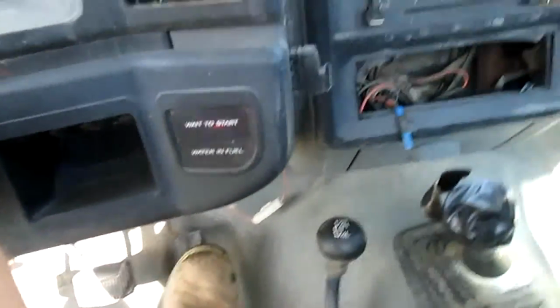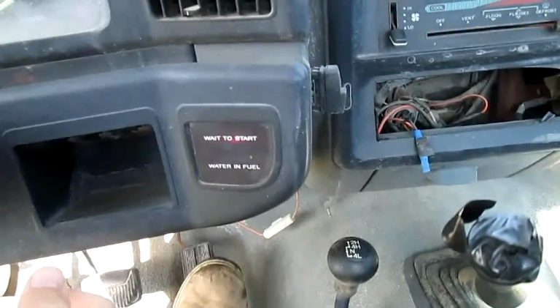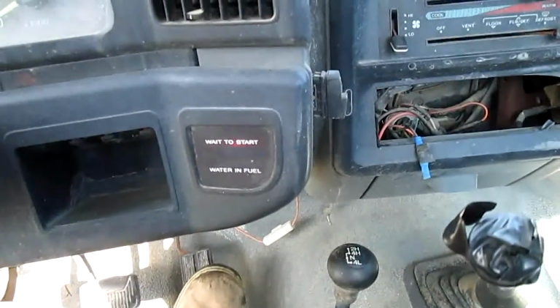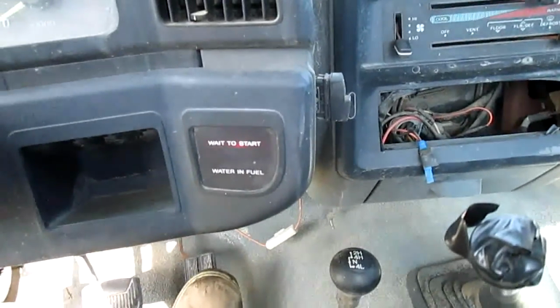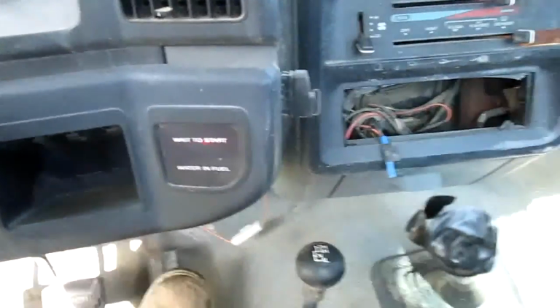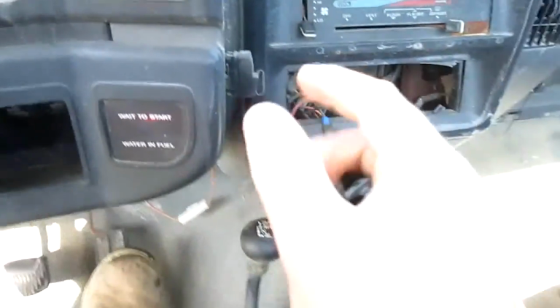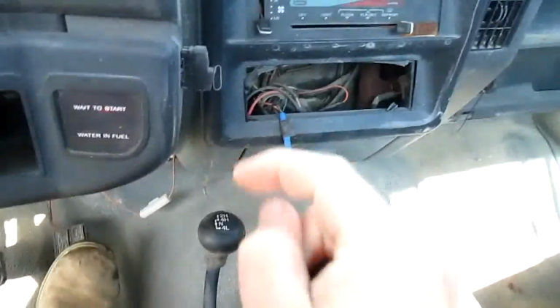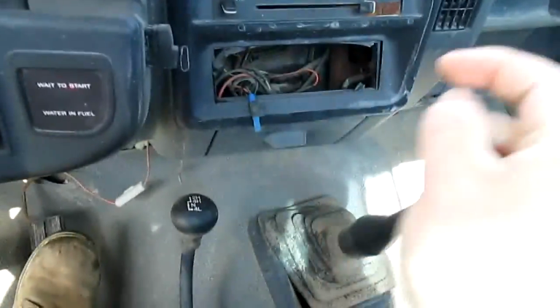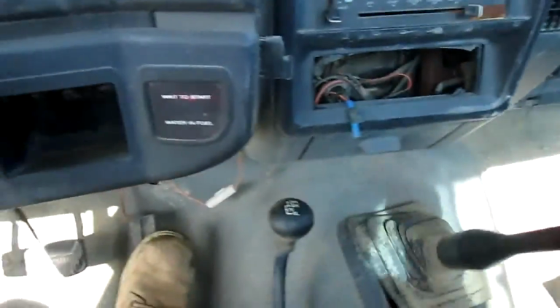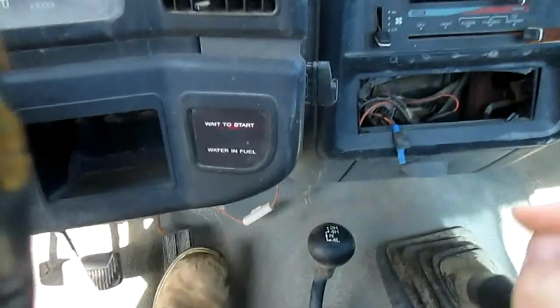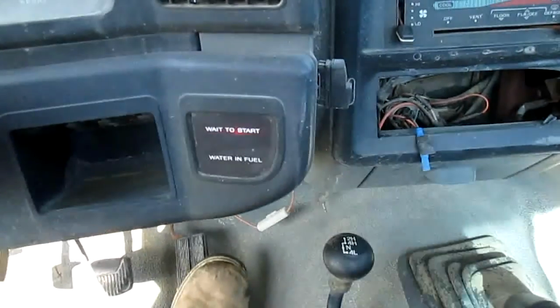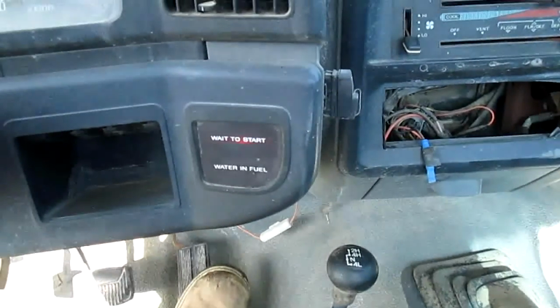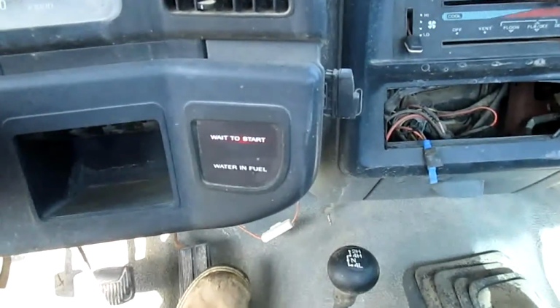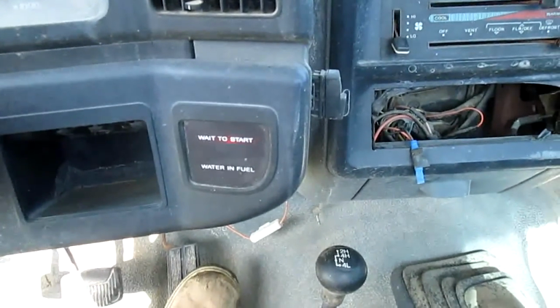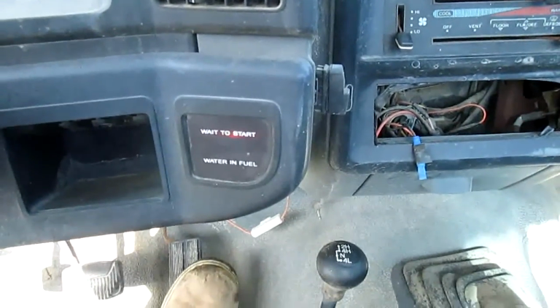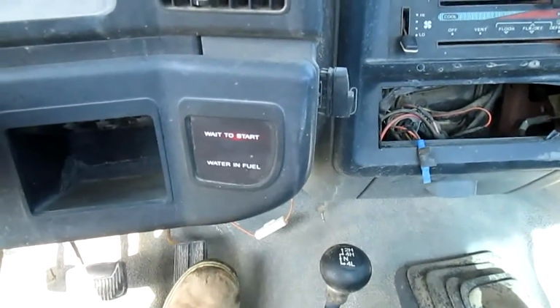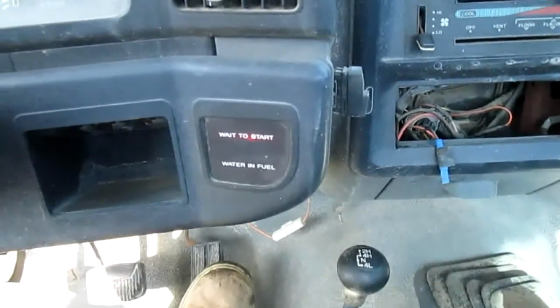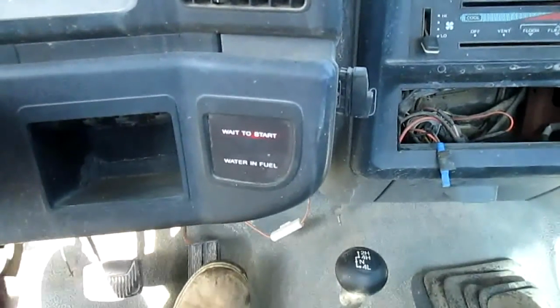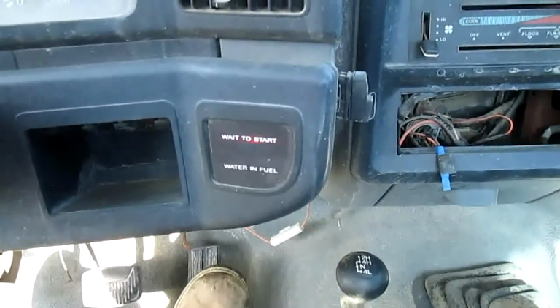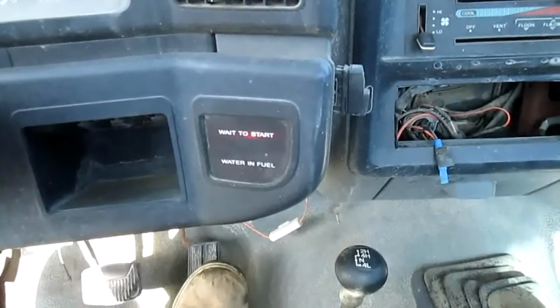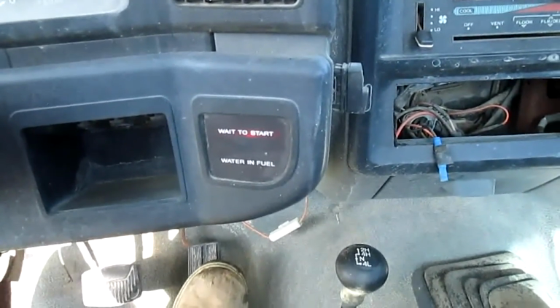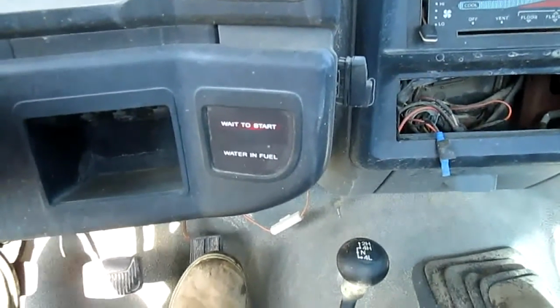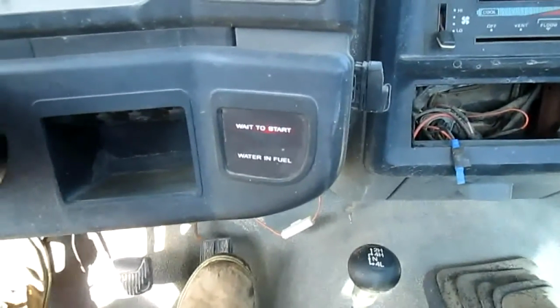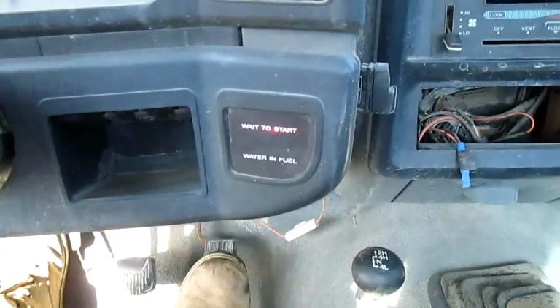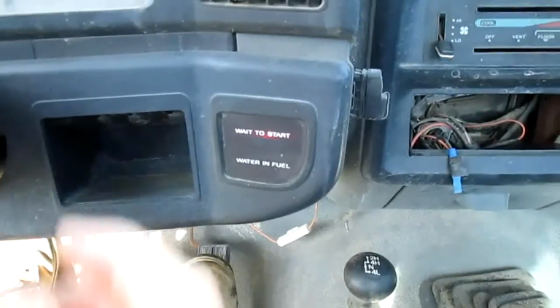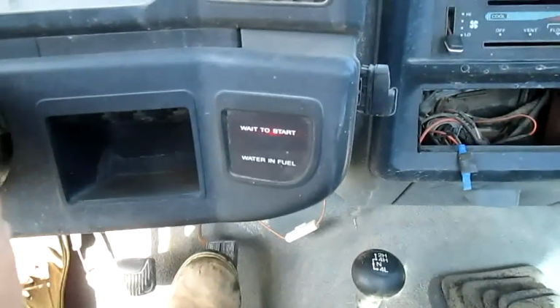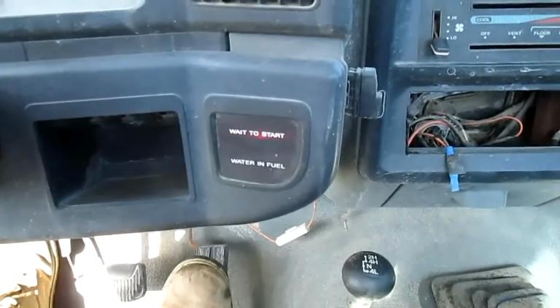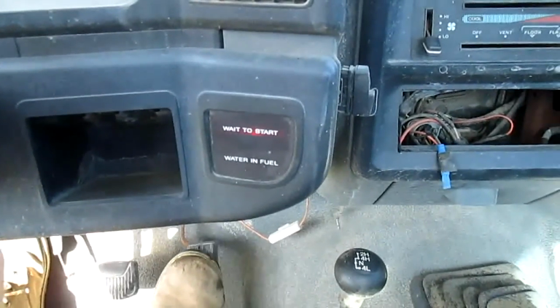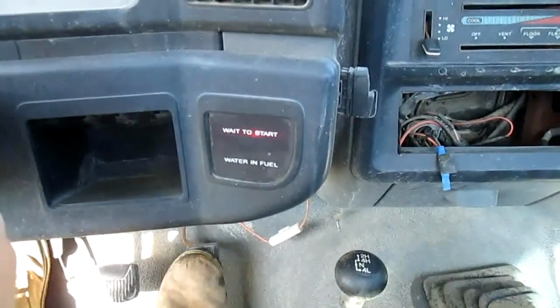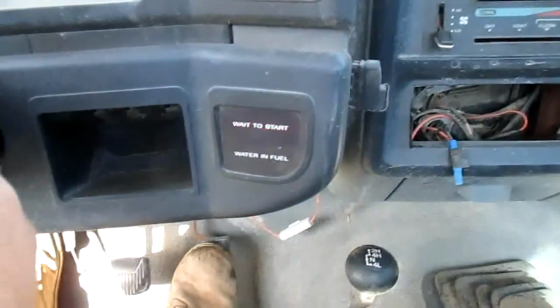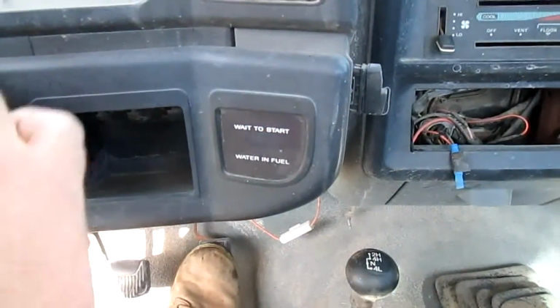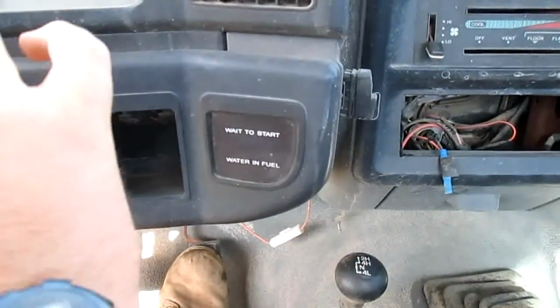All right, wait to start. Clutch in, half throttle, go.